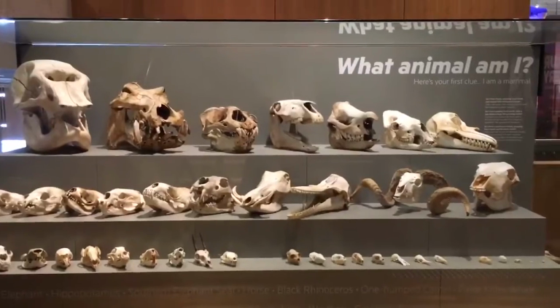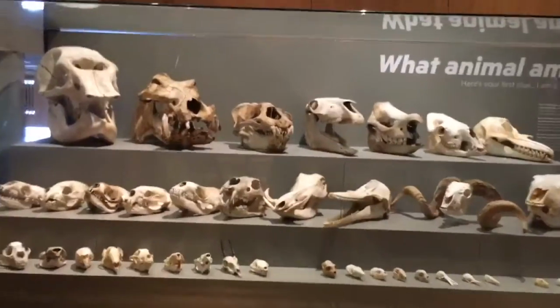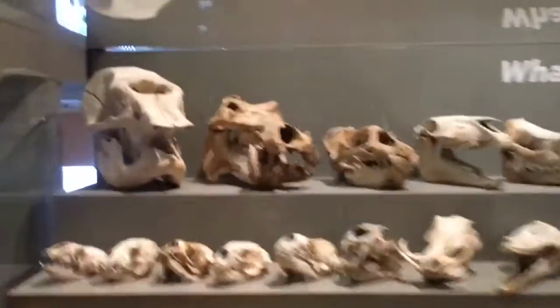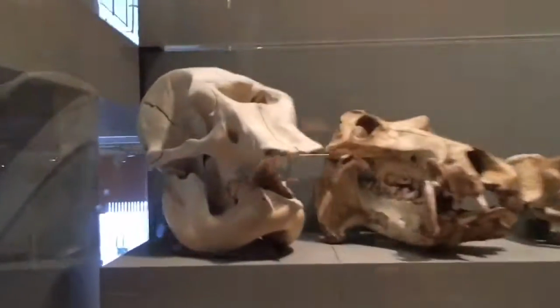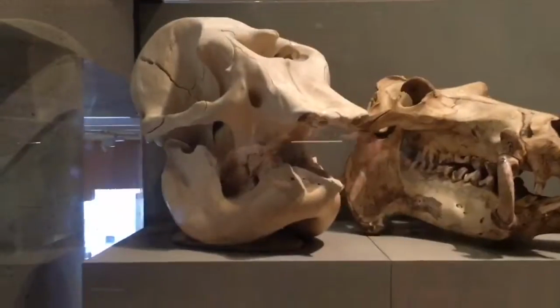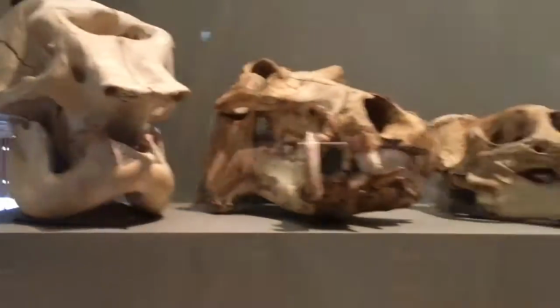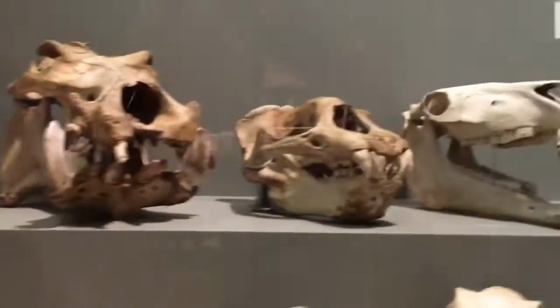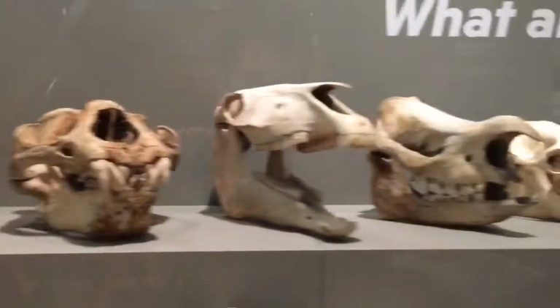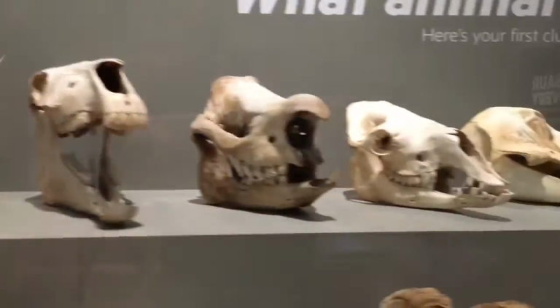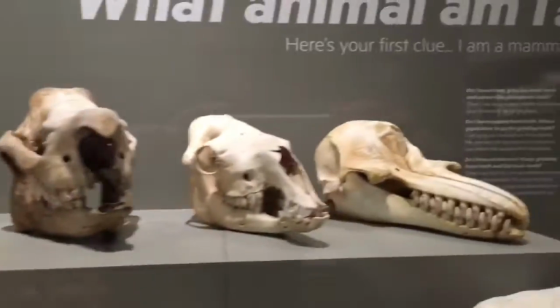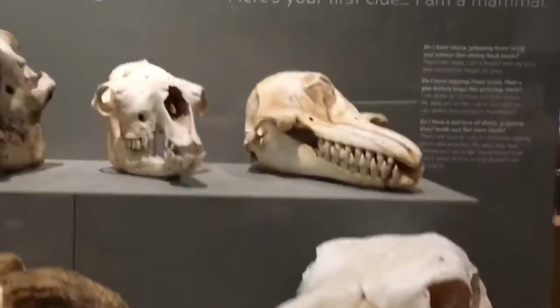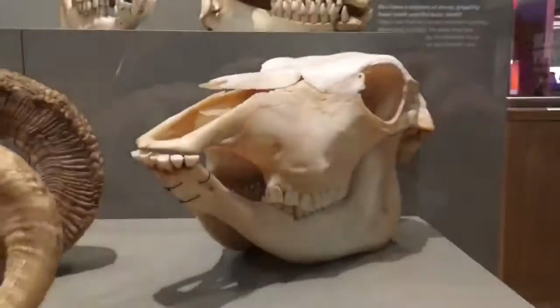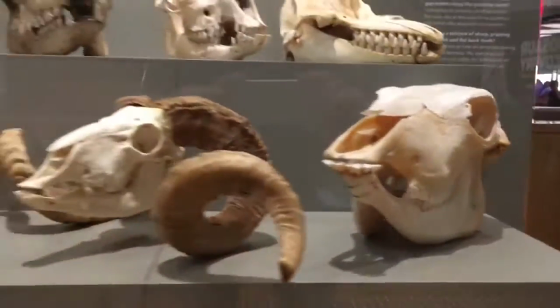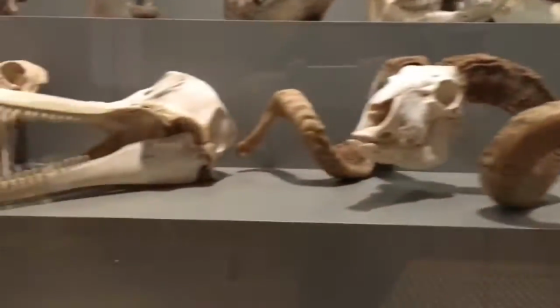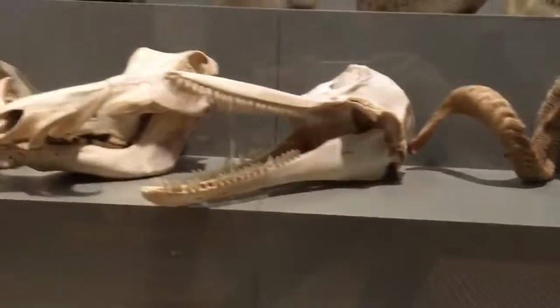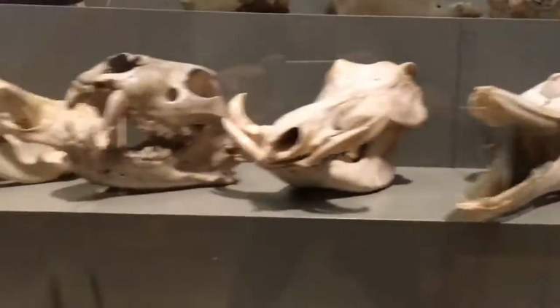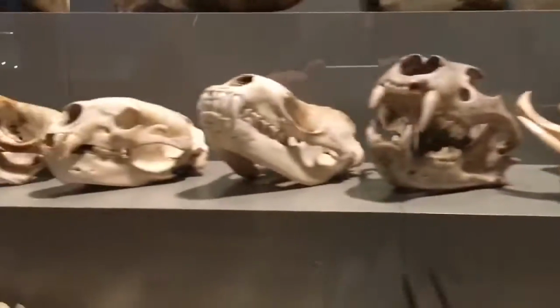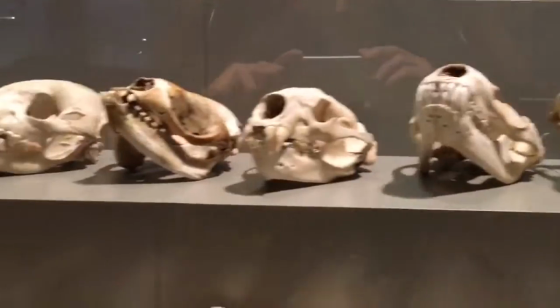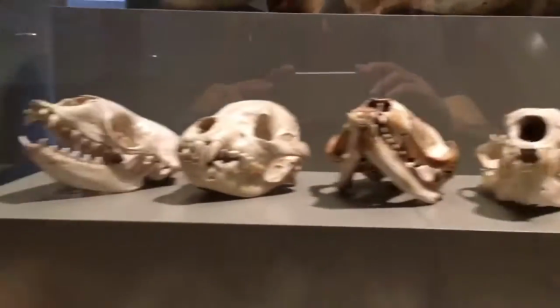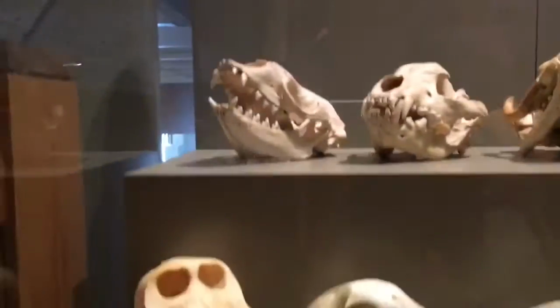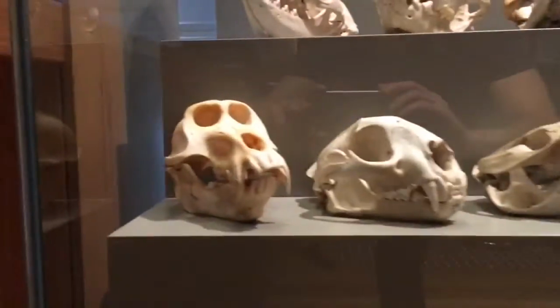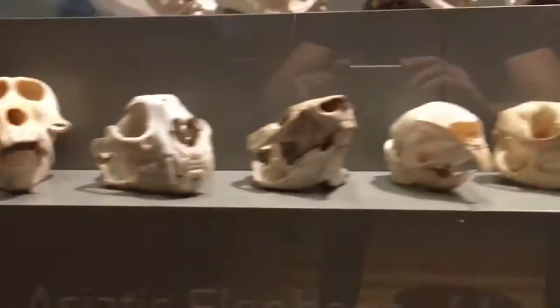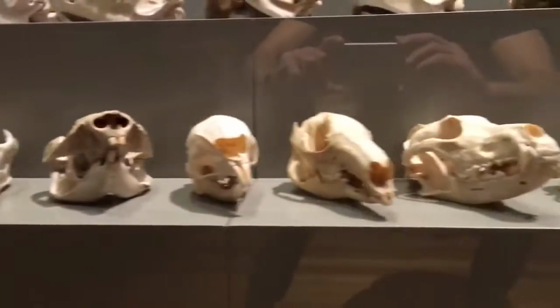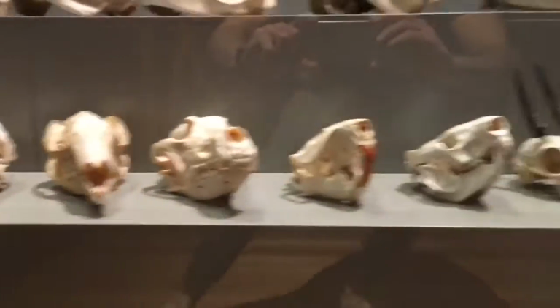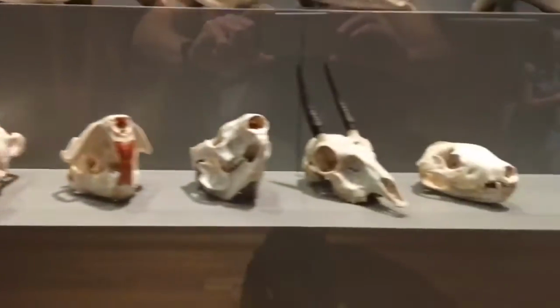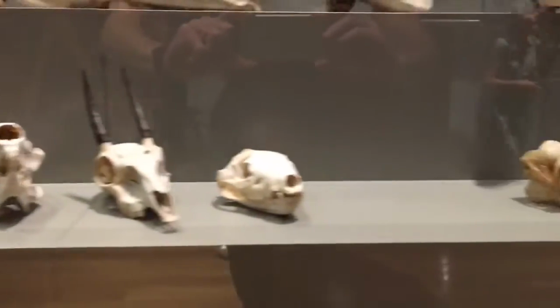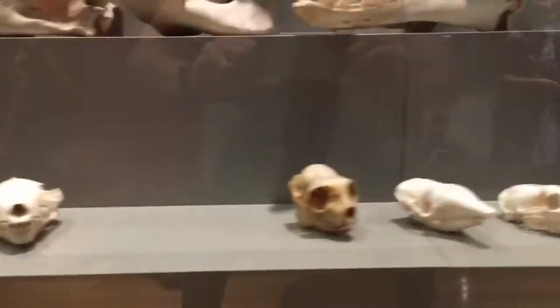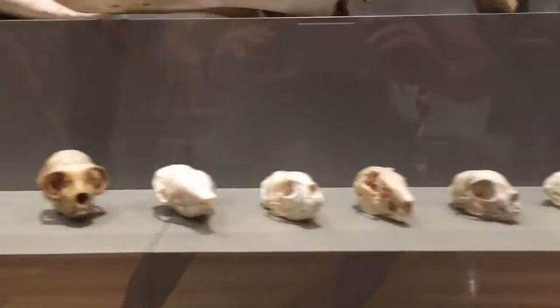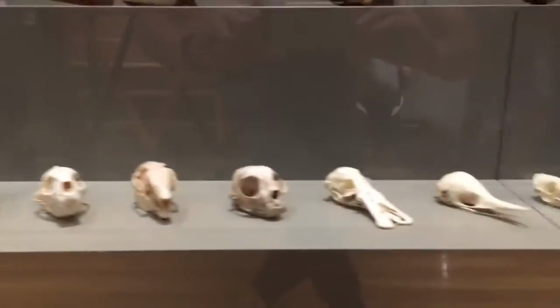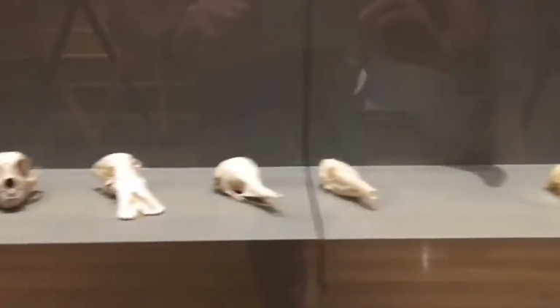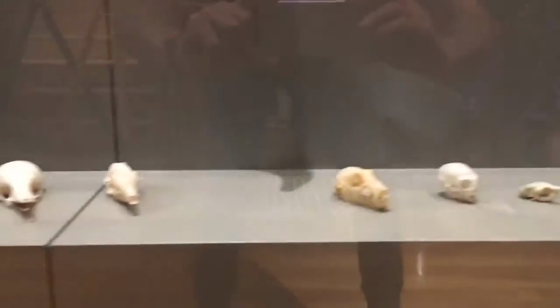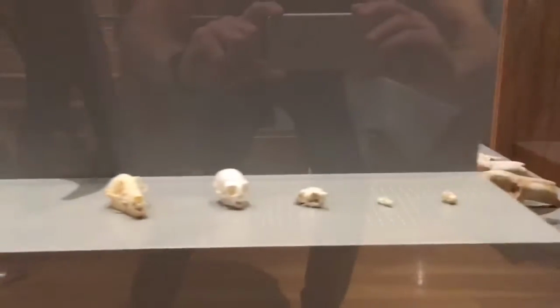And this amazing case of mammal skulls, ordered not by genus or by family, but simply by size. So you could see the size differences in mammal skulls from an elephant all the way down to this teeny tiny guy whose species I actually forget.